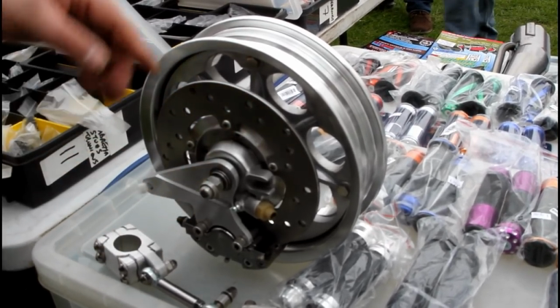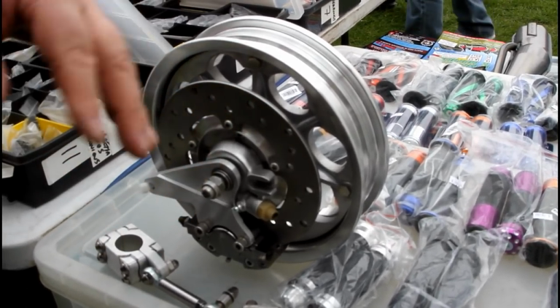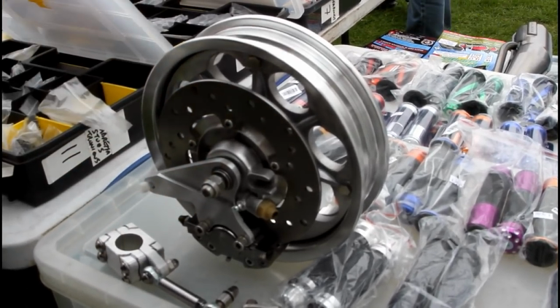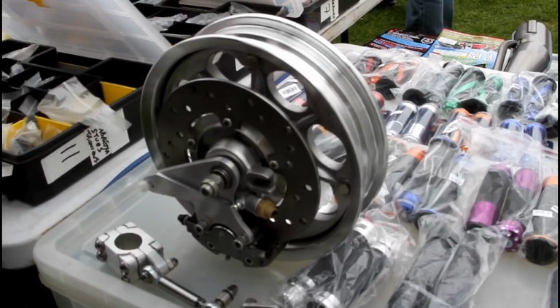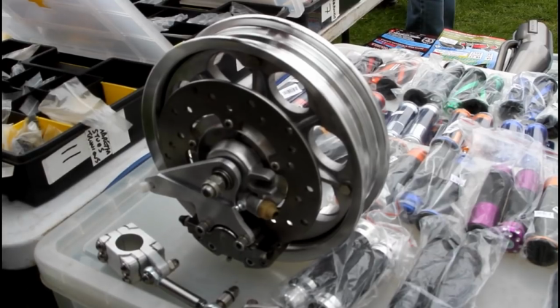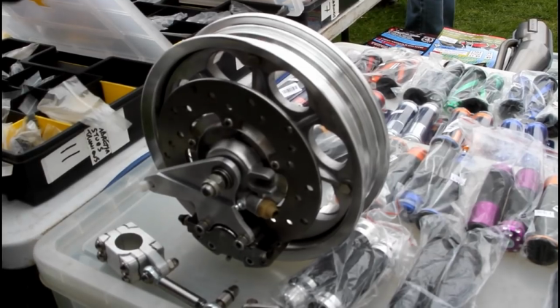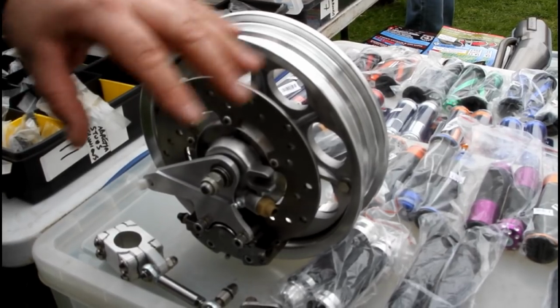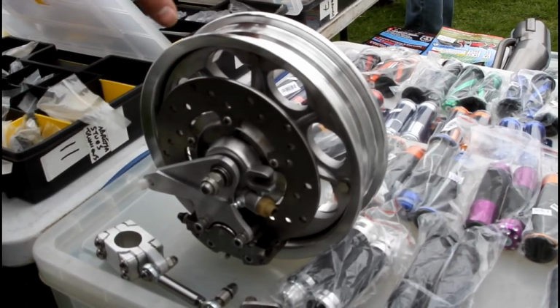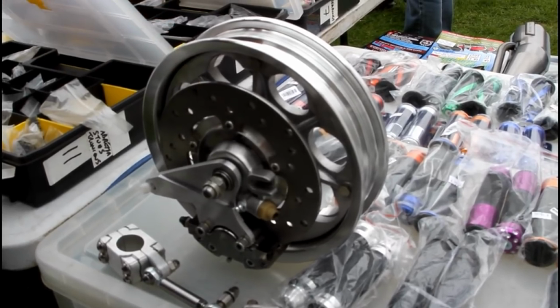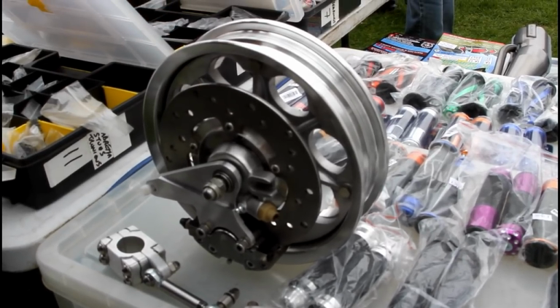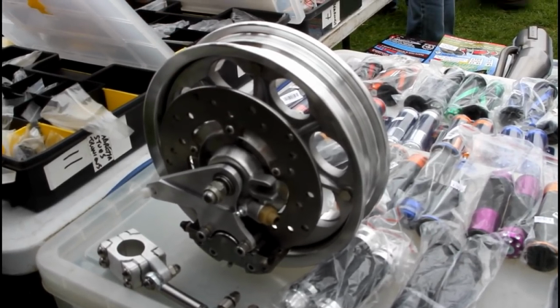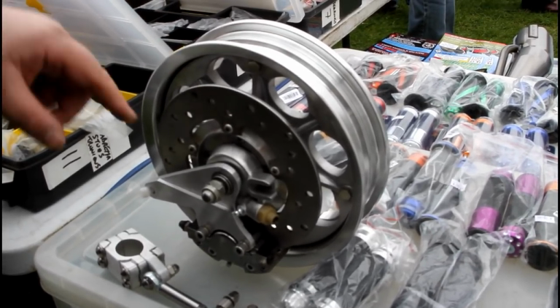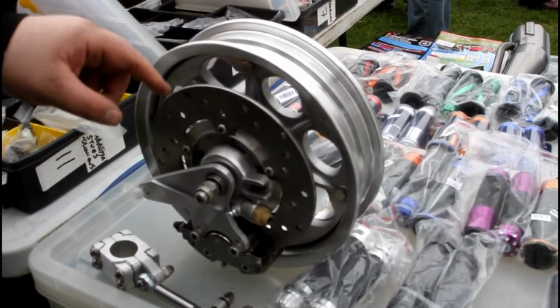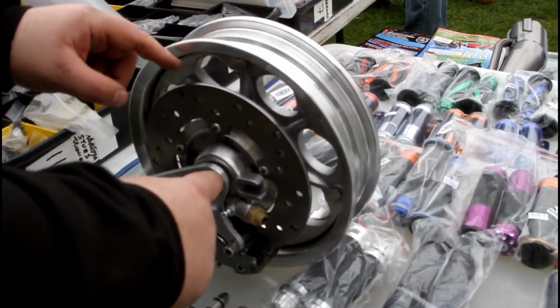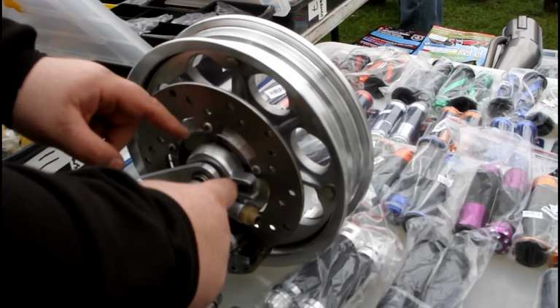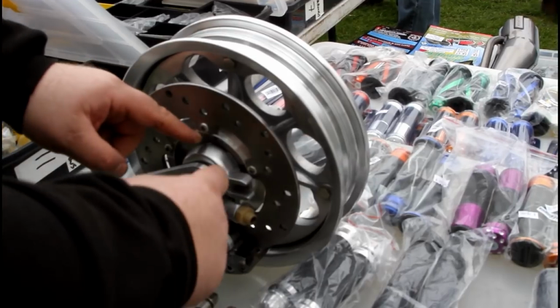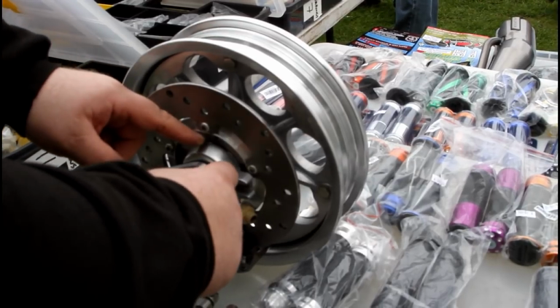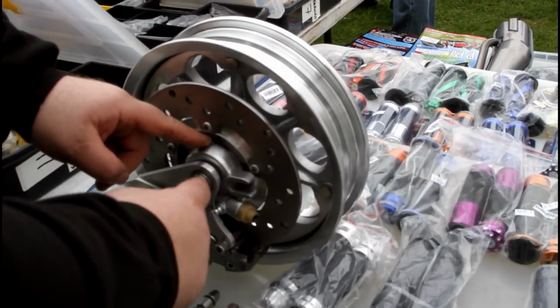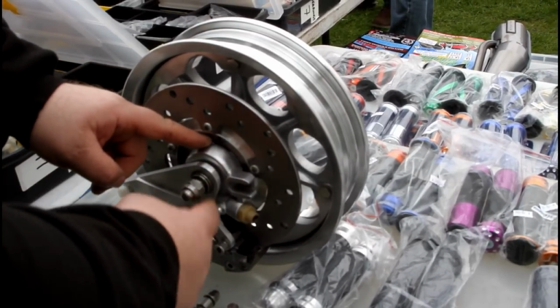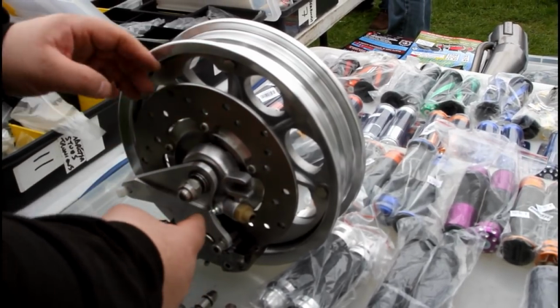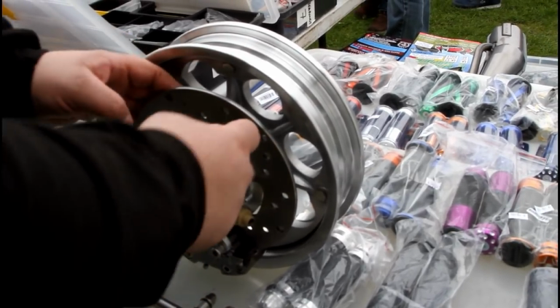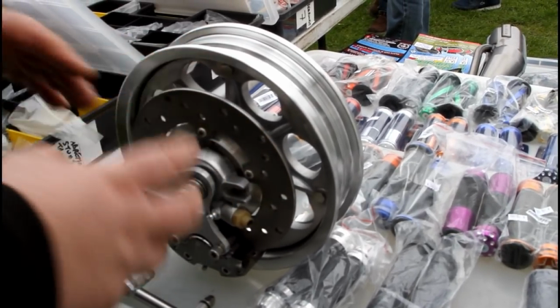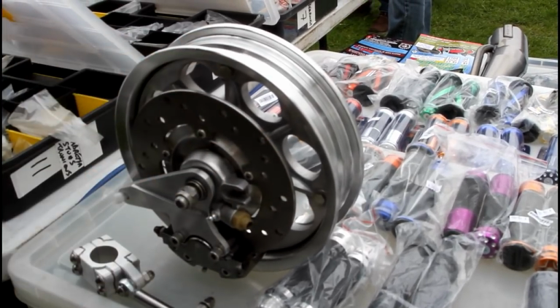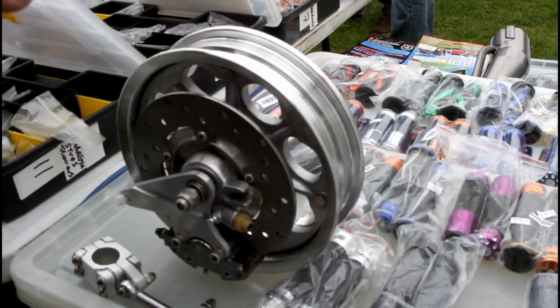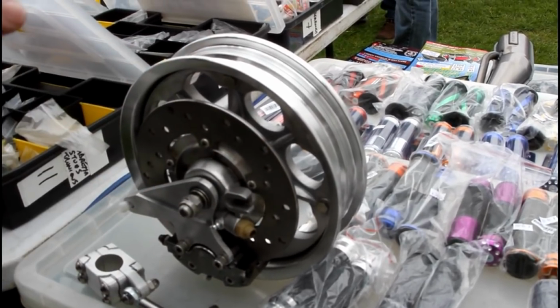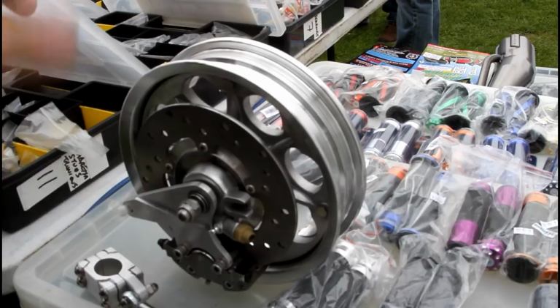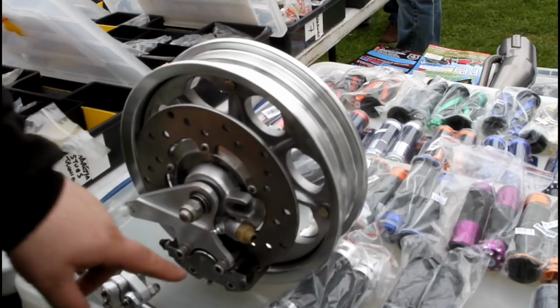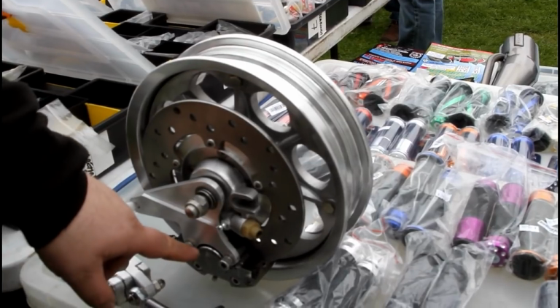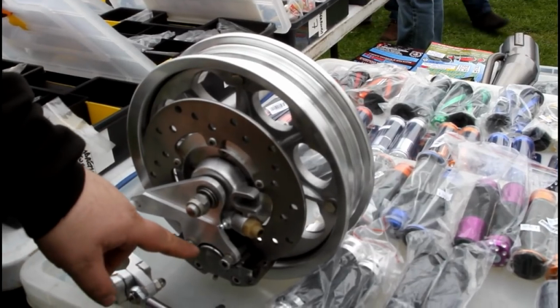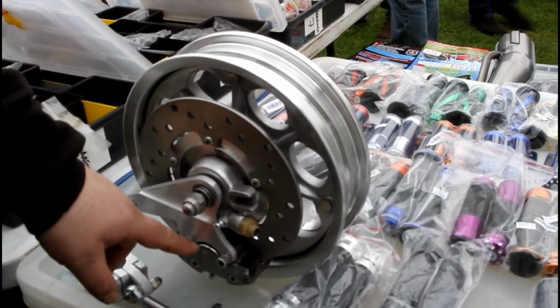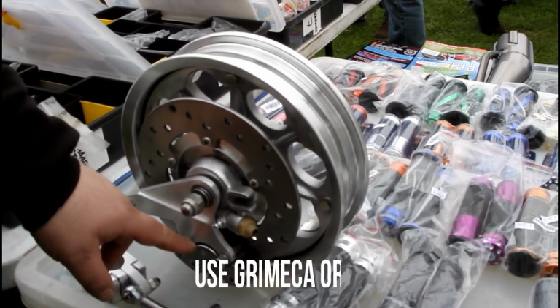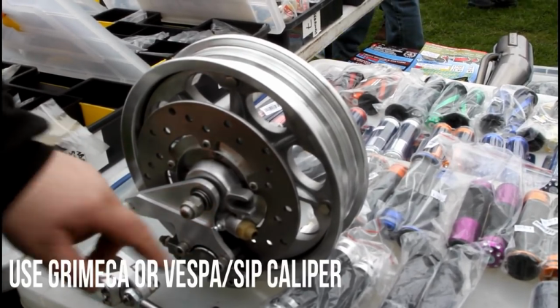So you can either buy it as a complete — it's going to be roughly about £600. Or you'll basically have just the three pieces there that bolt in there, and you can just bolt it to whatever hub you've got. You can either use a Grimmaker or use a Piaggio calliper.